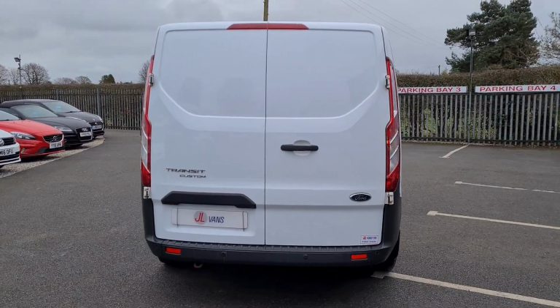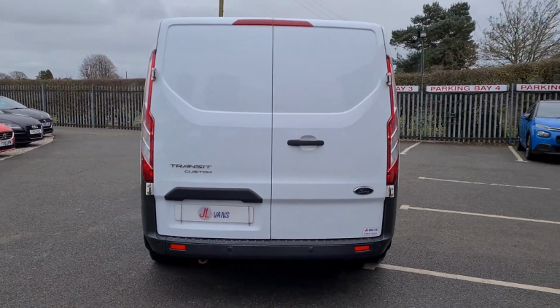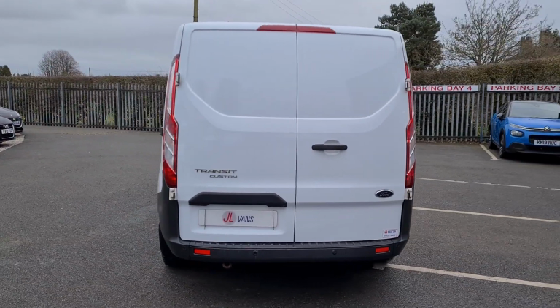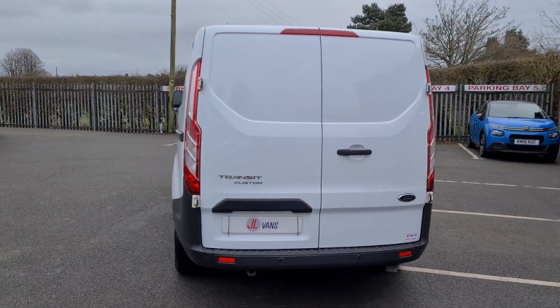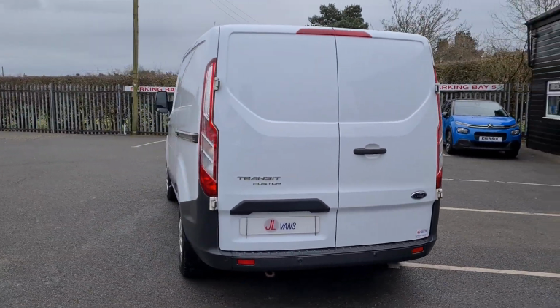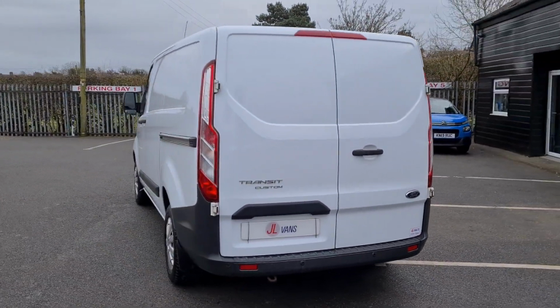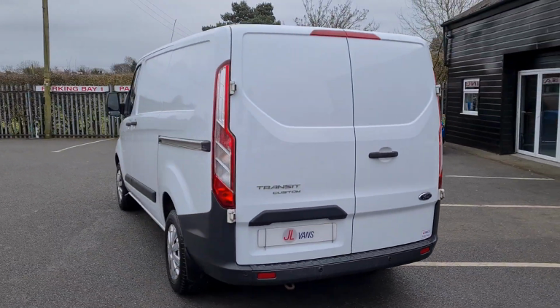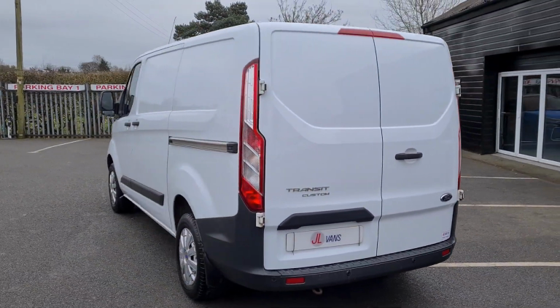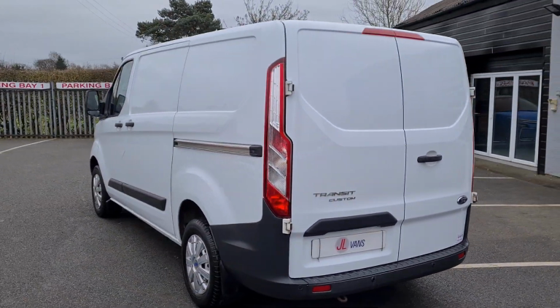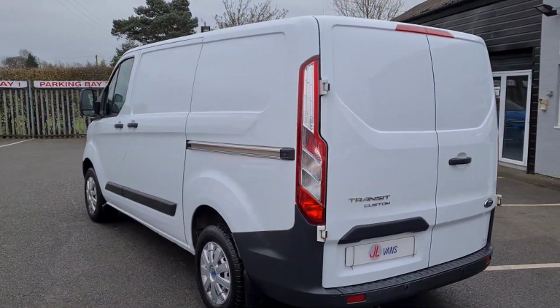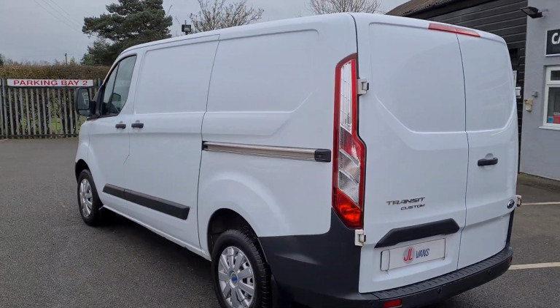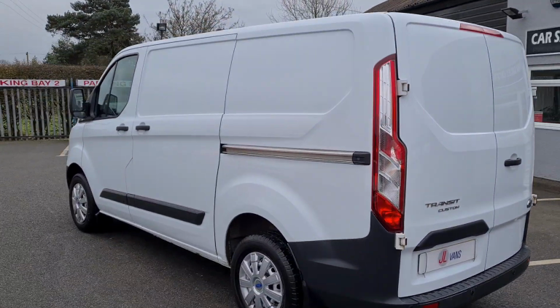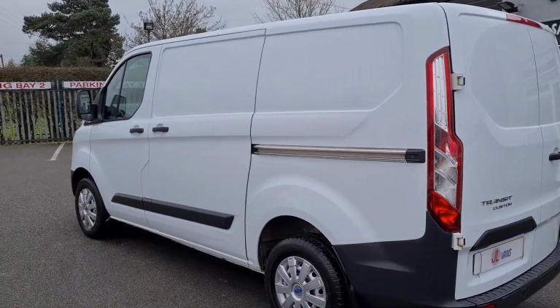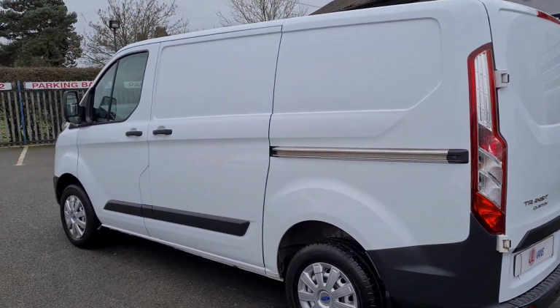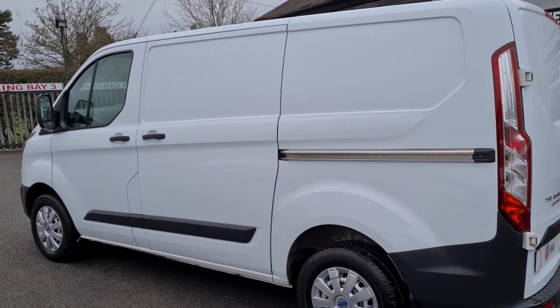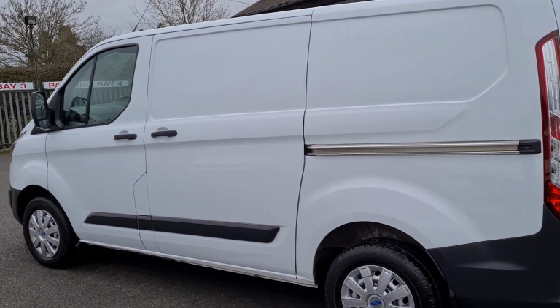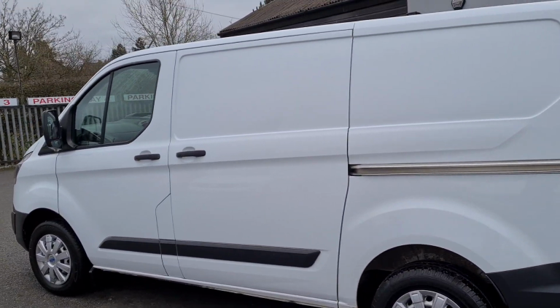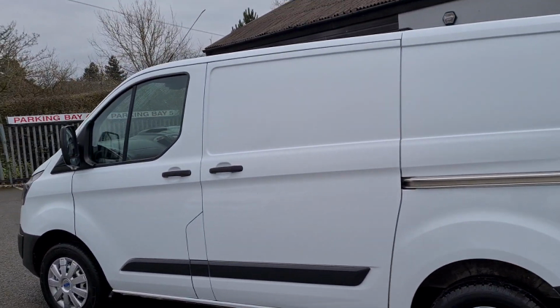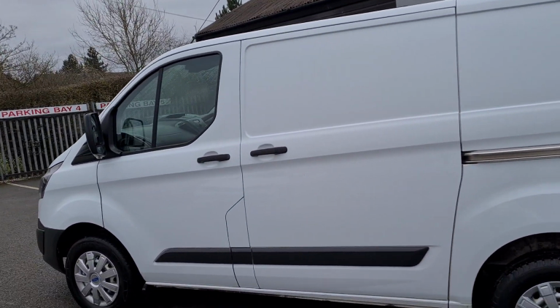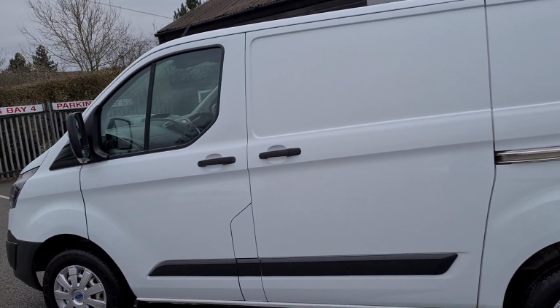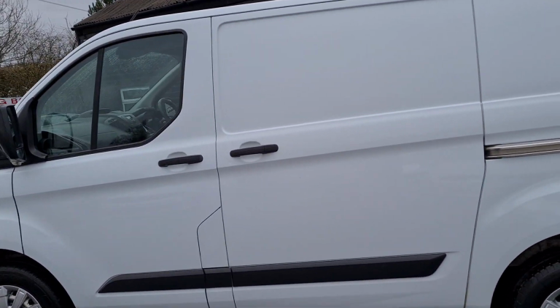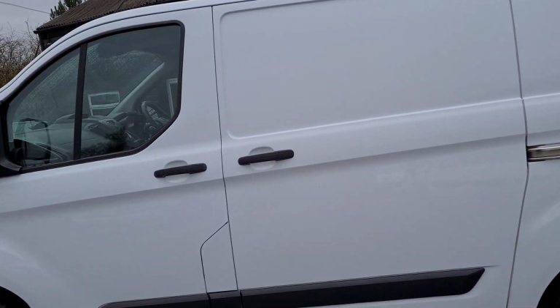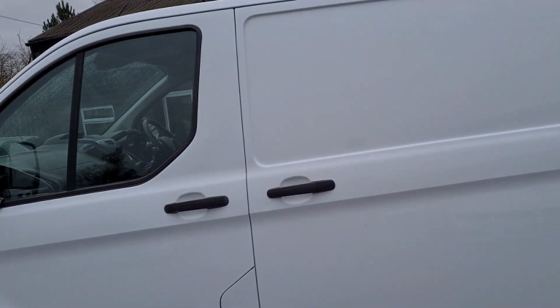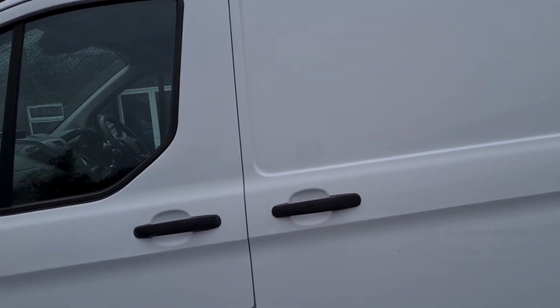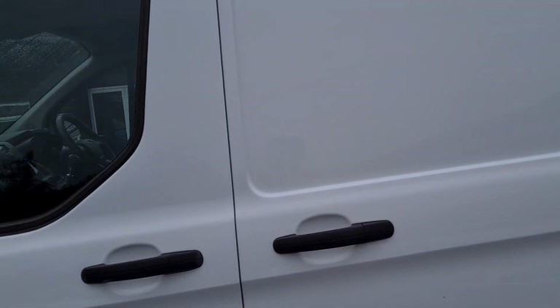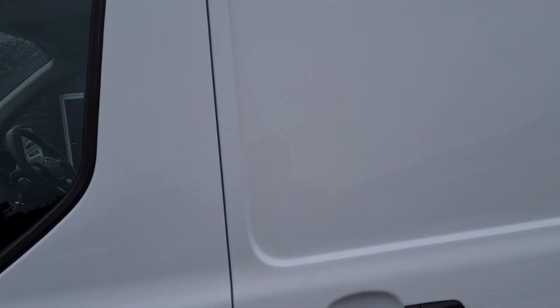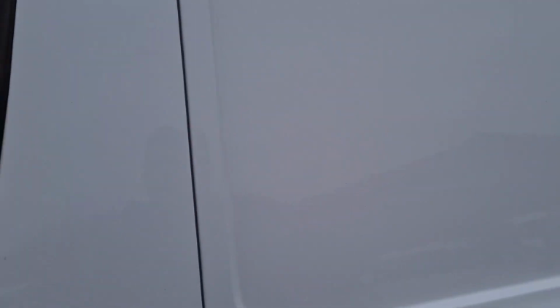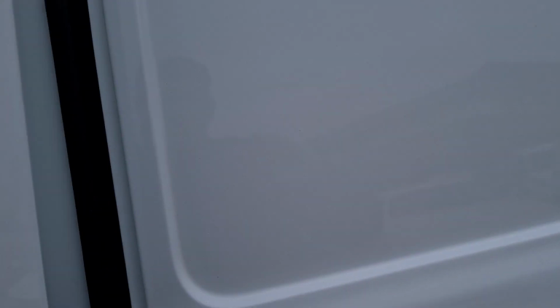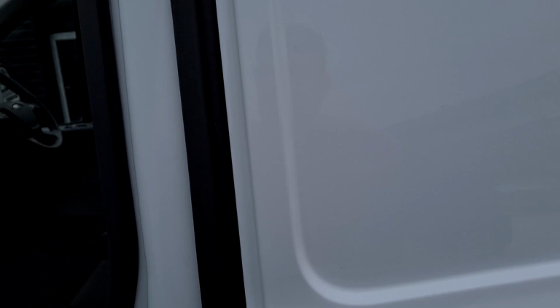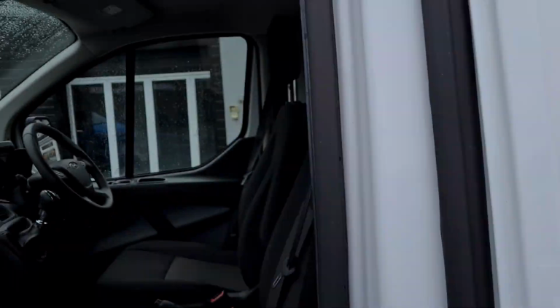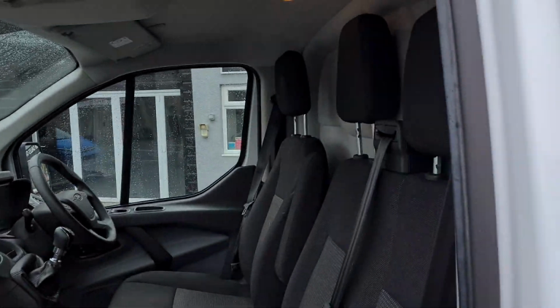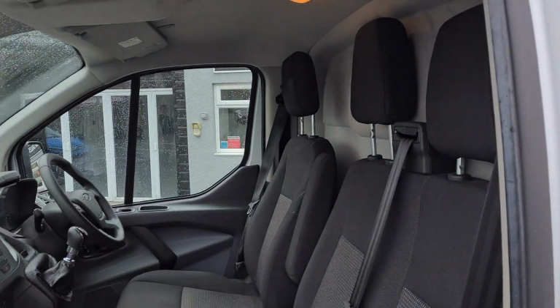We're finance specialists, so if you'd like any finance quotes against these vehicles we can bespoke a package for you. We have a really nice, clean, tidy Ford Transit Custom here with a 17M registration.